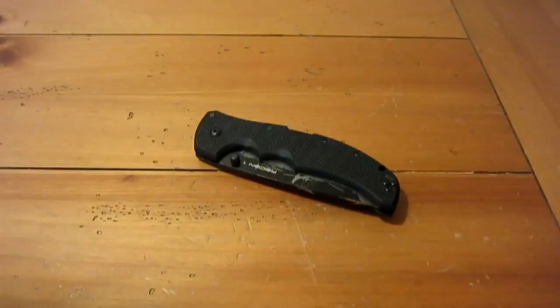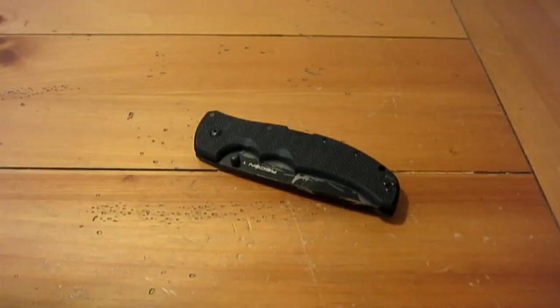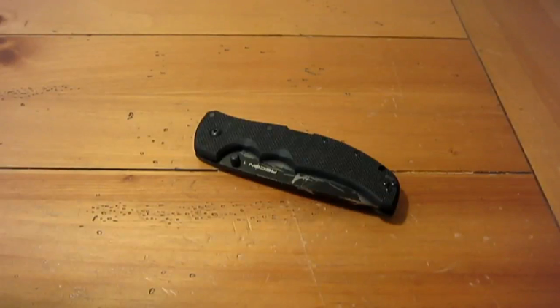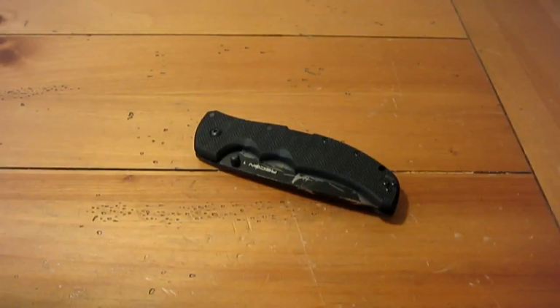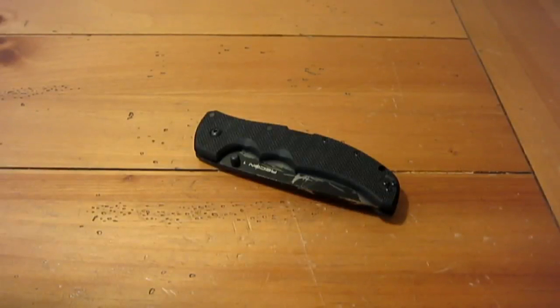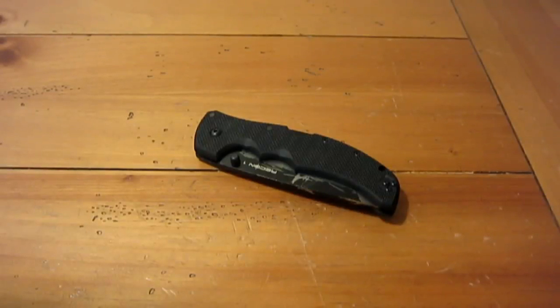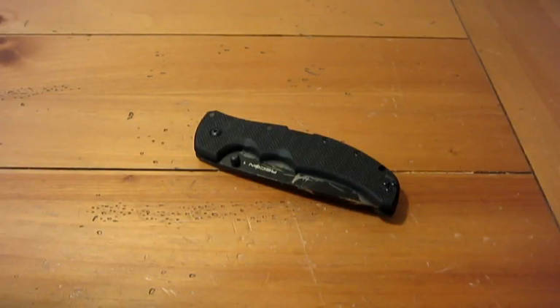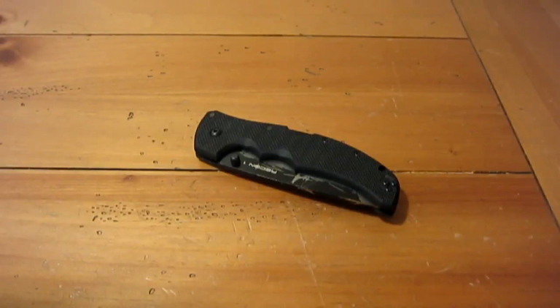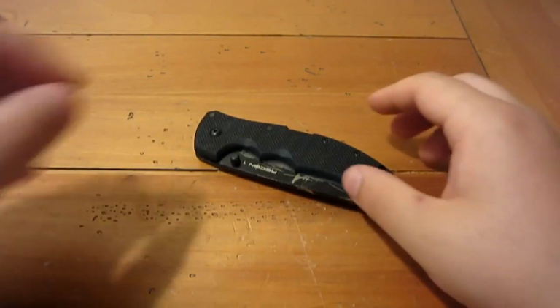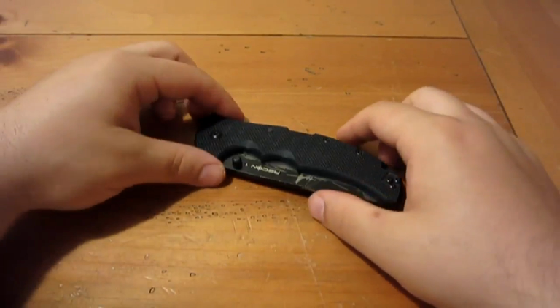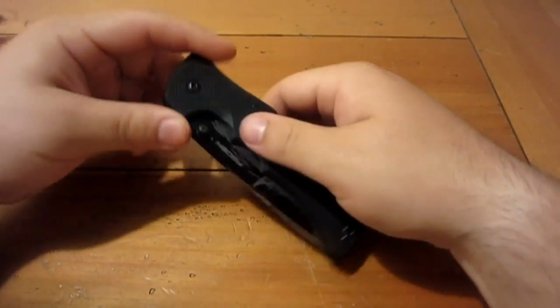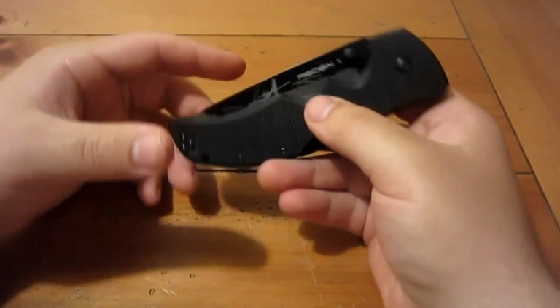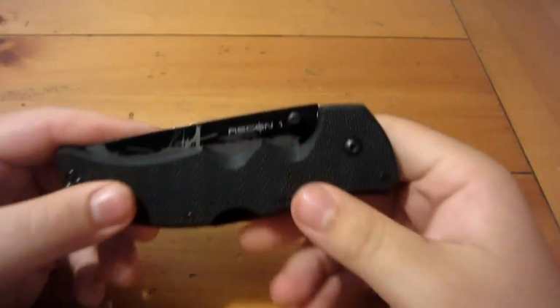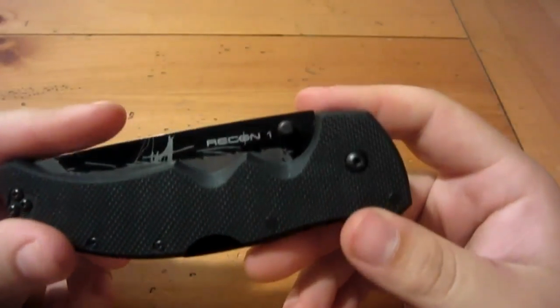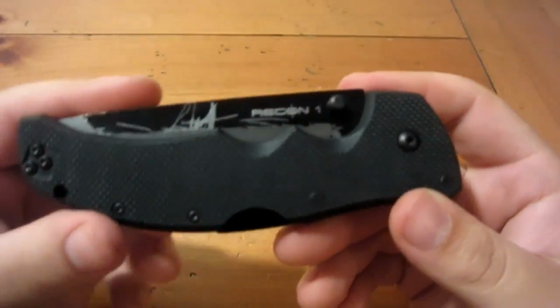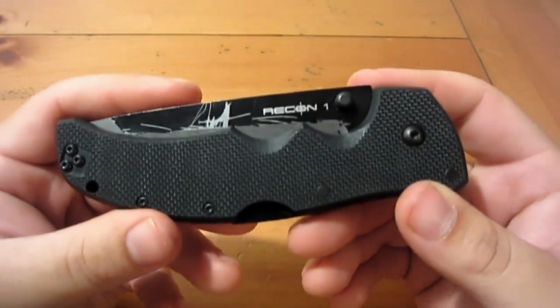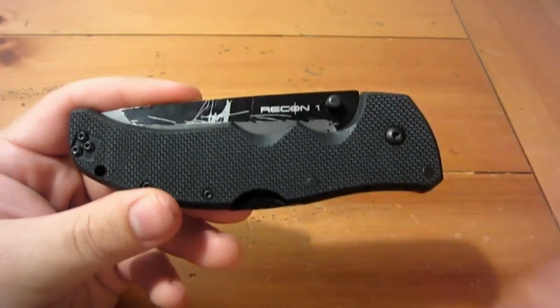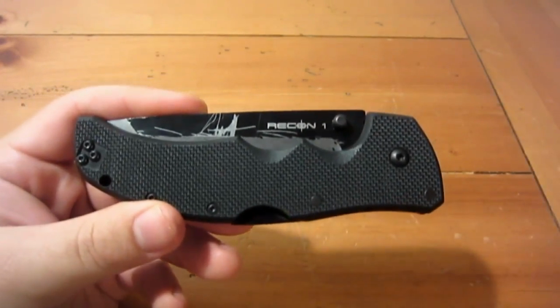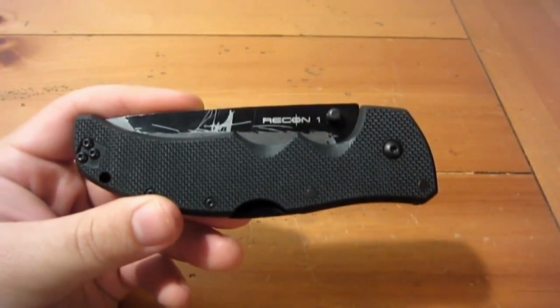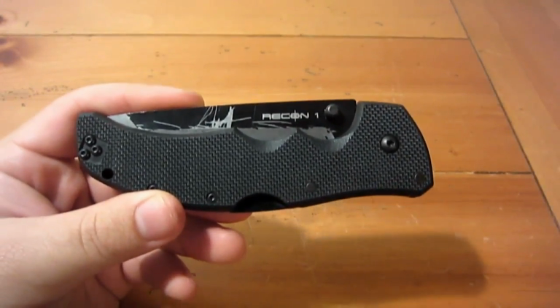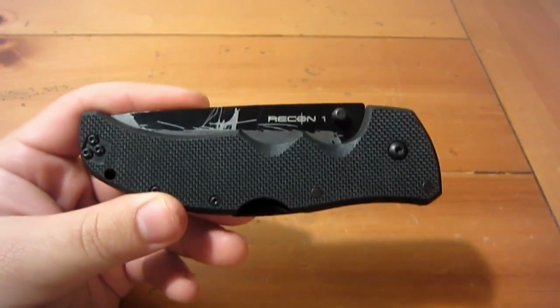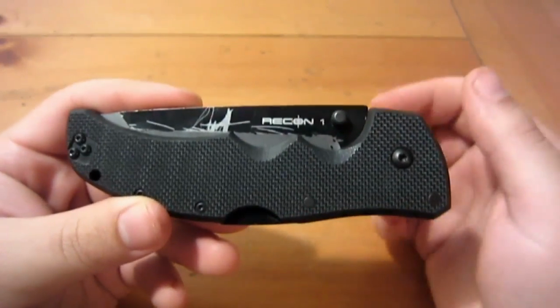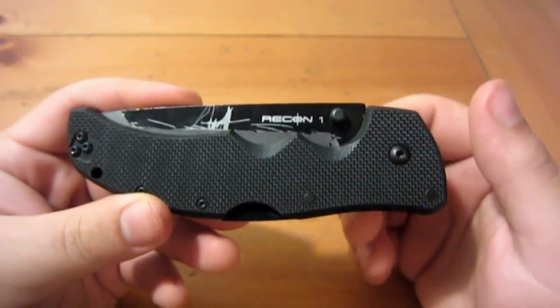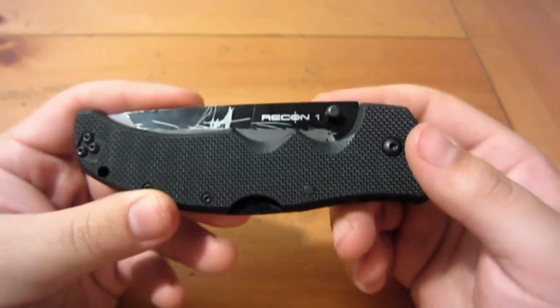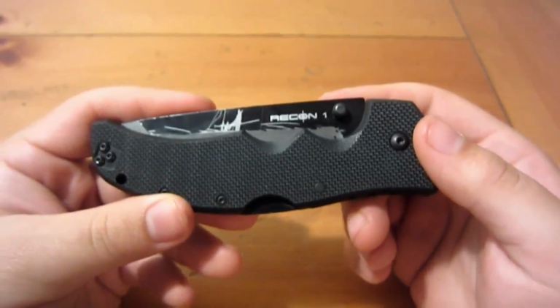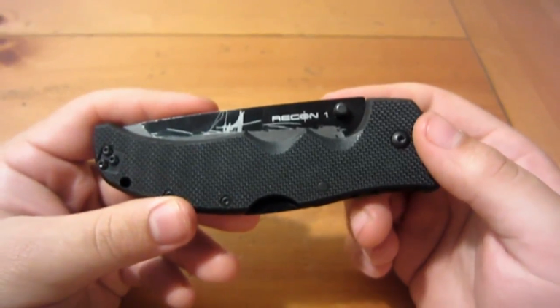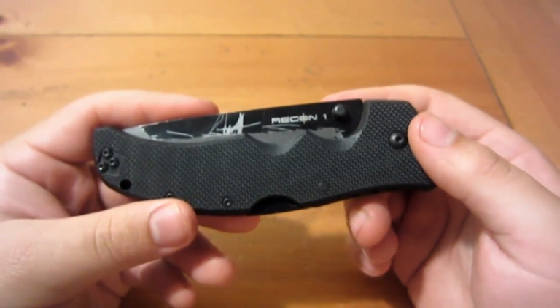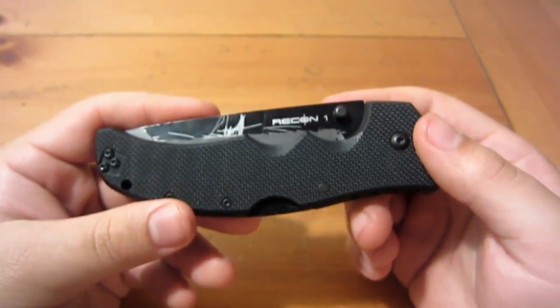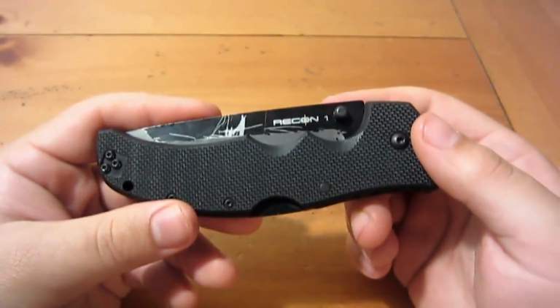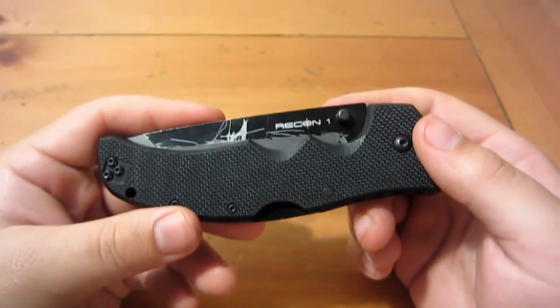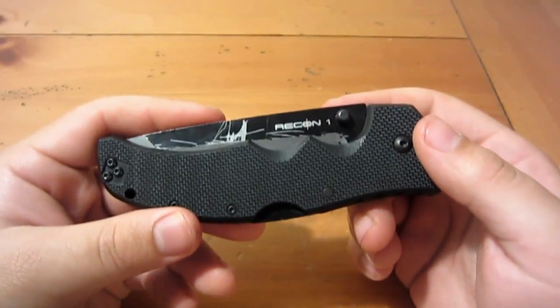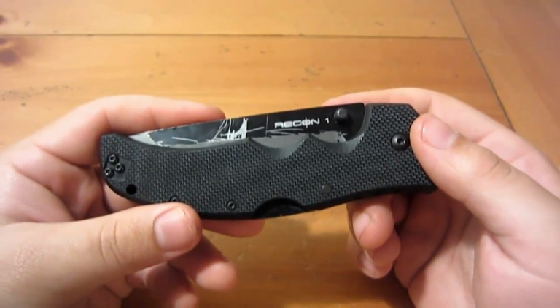What's up guys, going to do another knife review. This review is on the new gen Cold Steel Recon 1. And I'm going to start this review off with the negative things about this knife — things I don't like about it, things I wish were different.